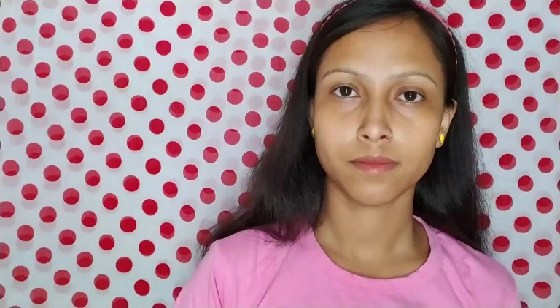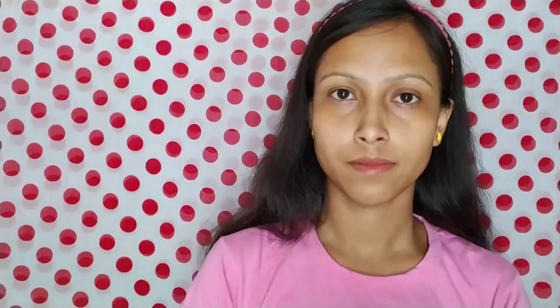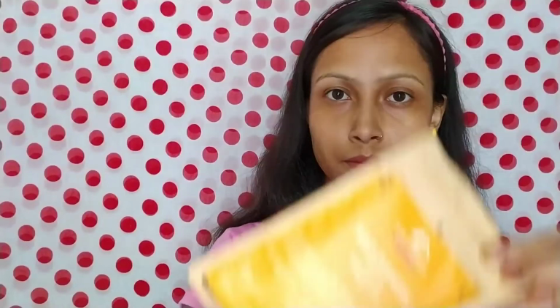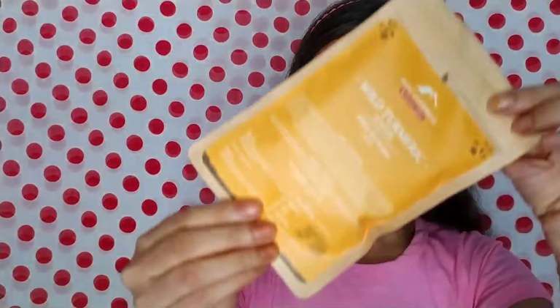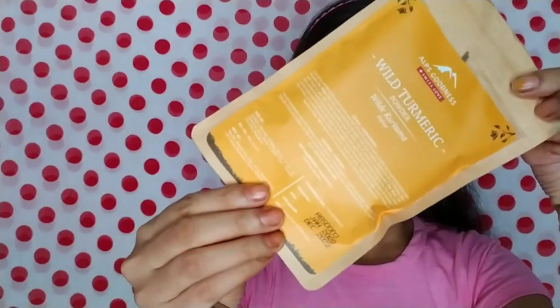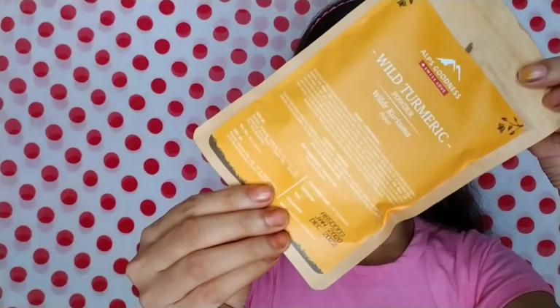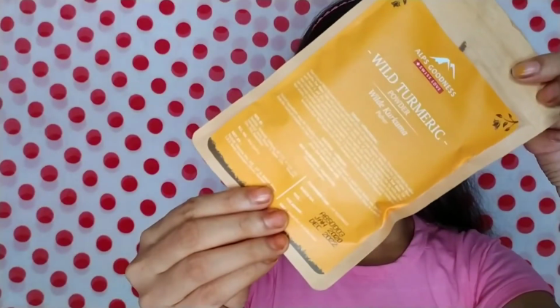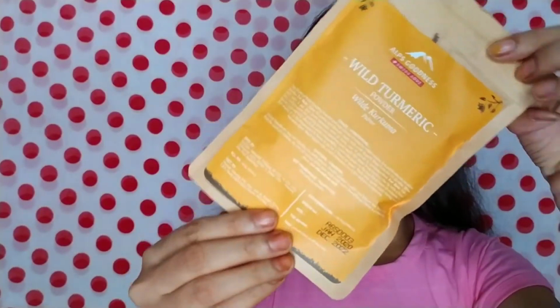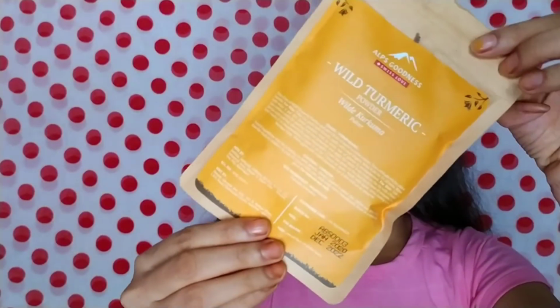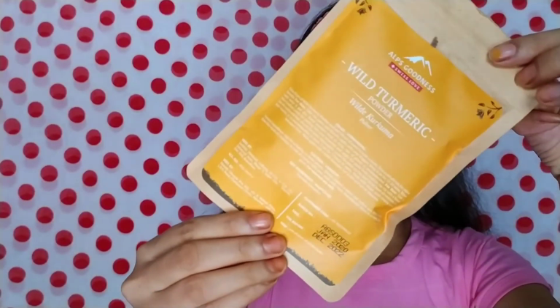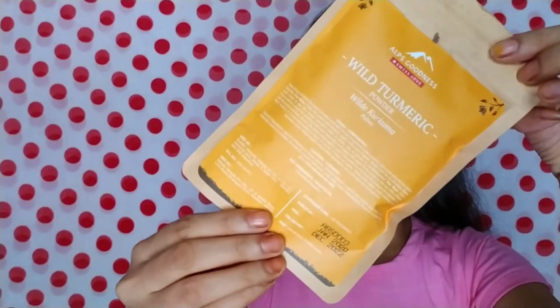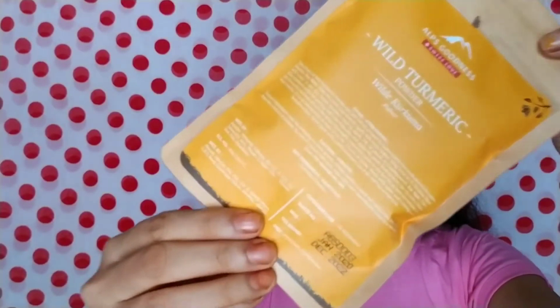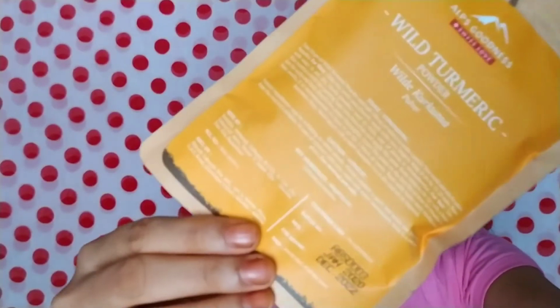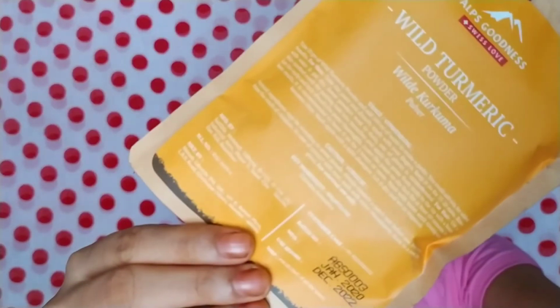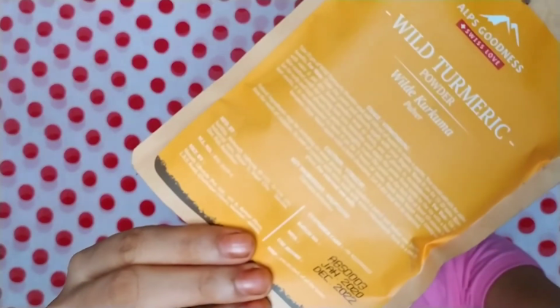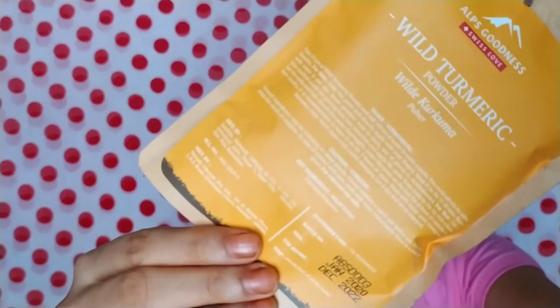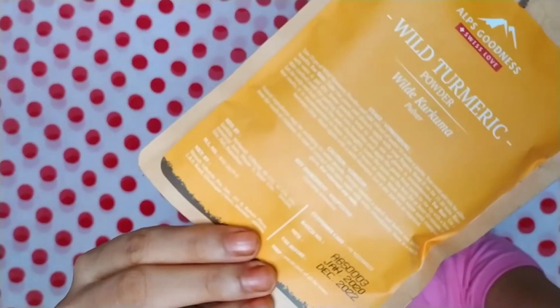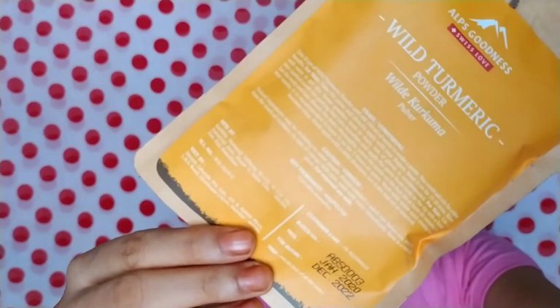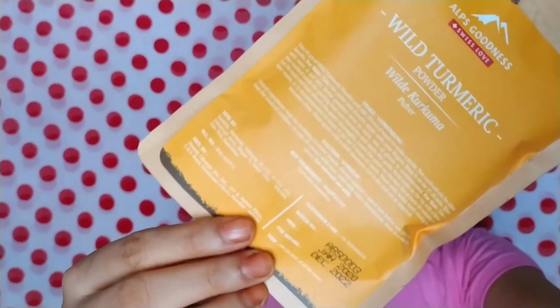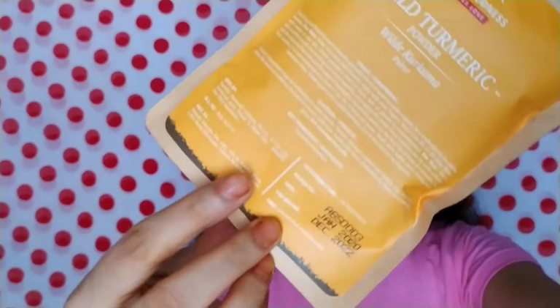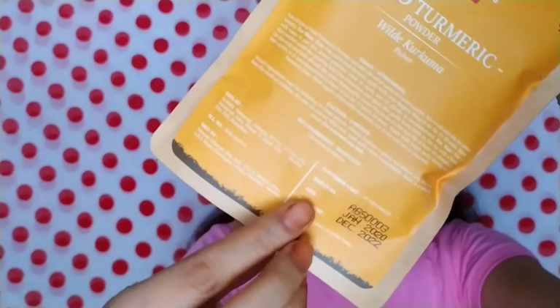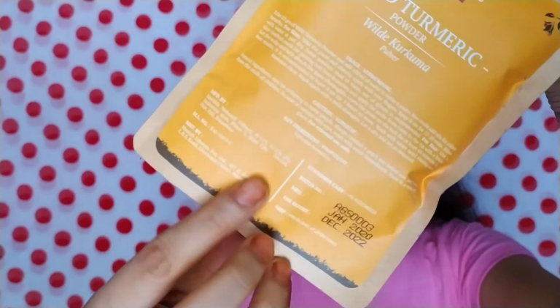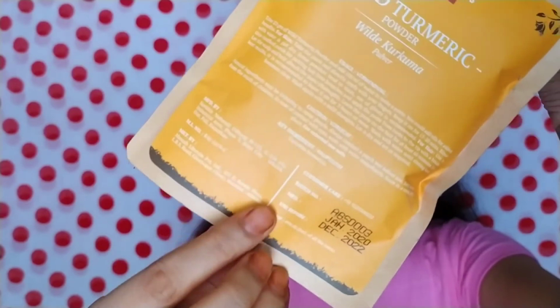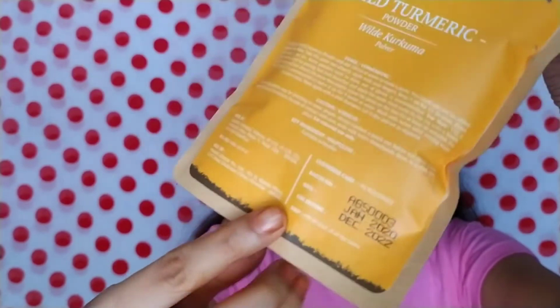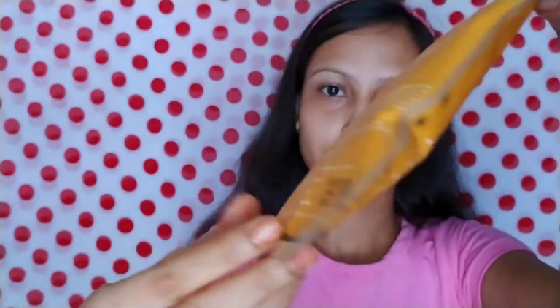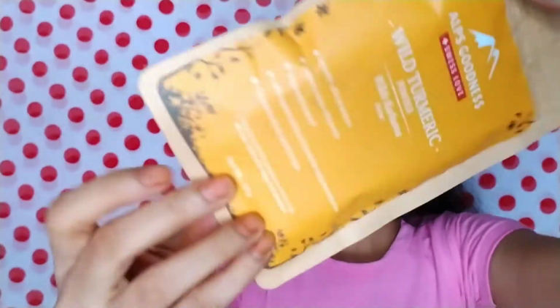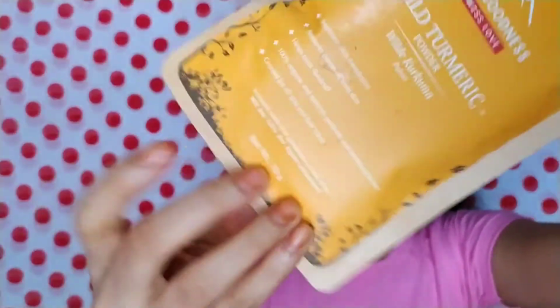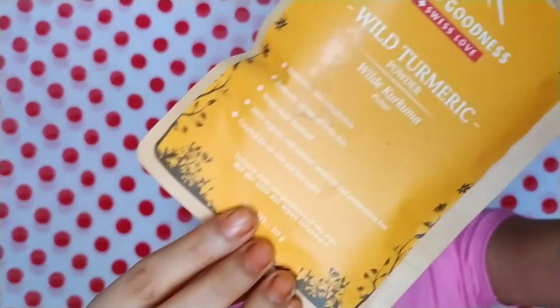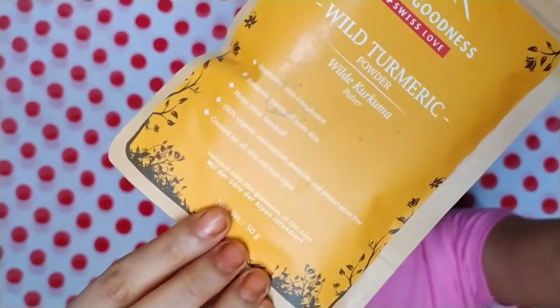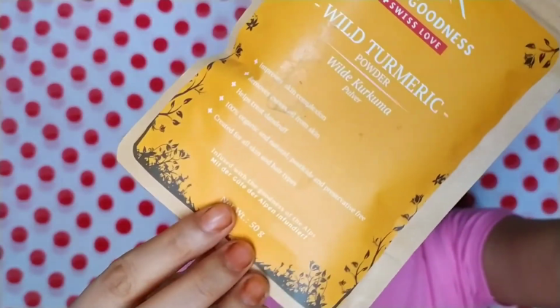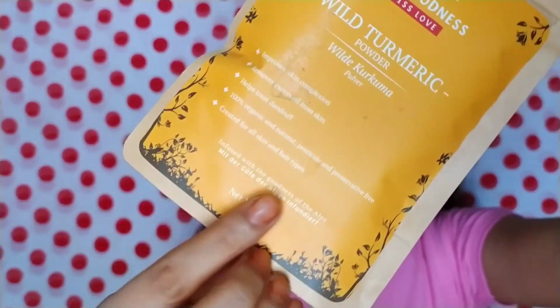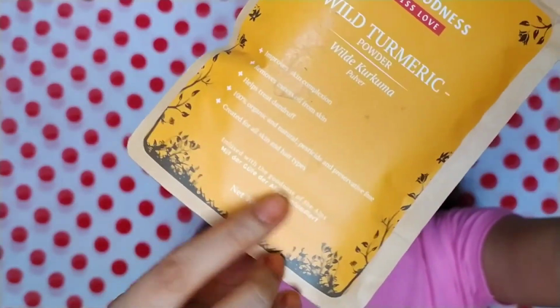Today I am going to show you a short review of this product. This product is 50 grams.